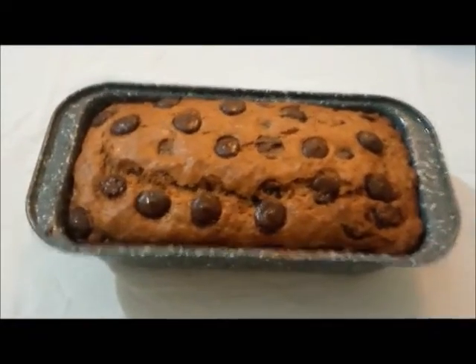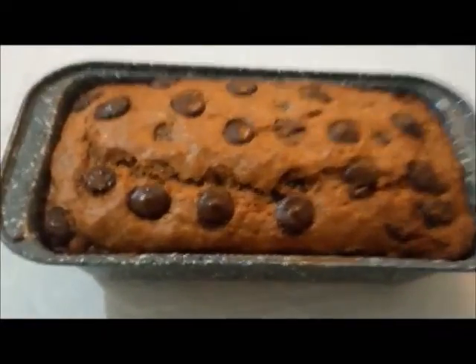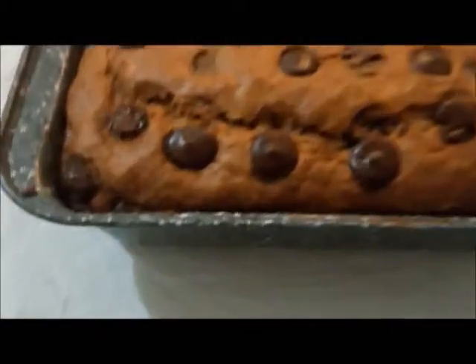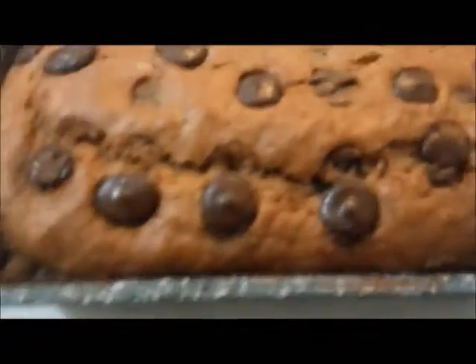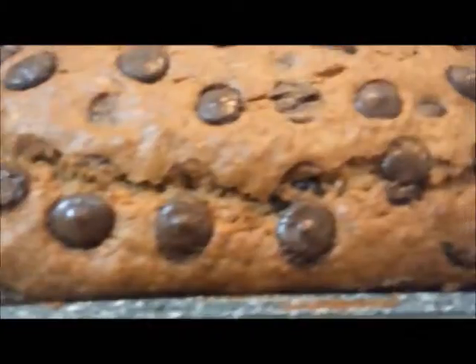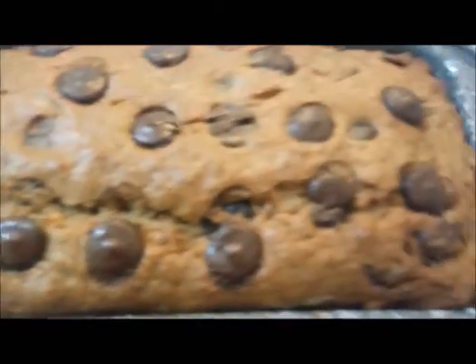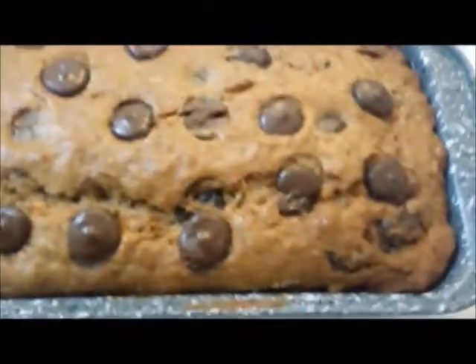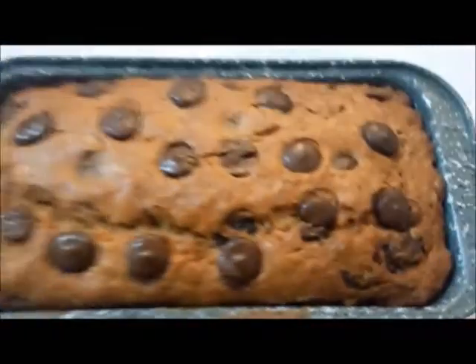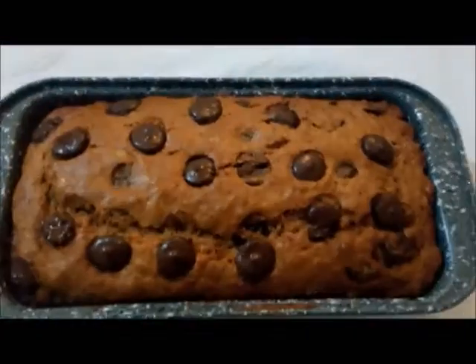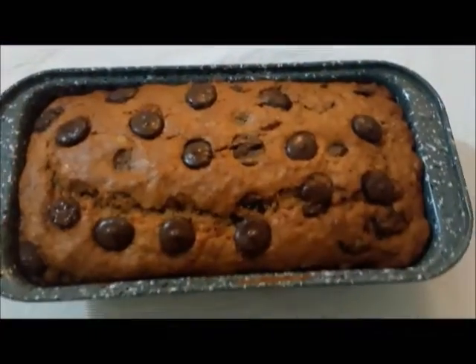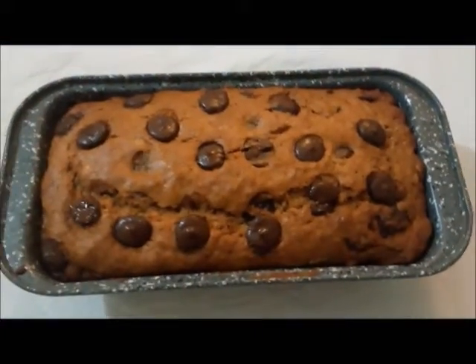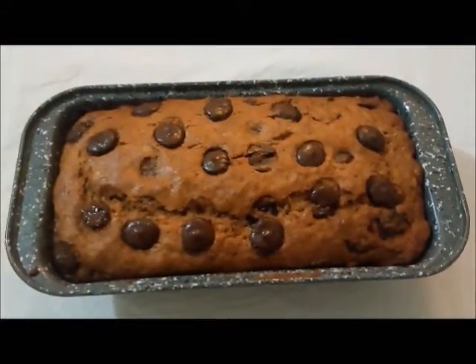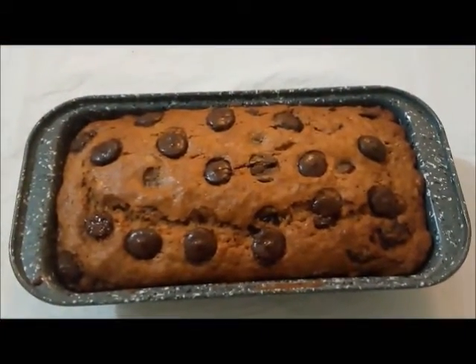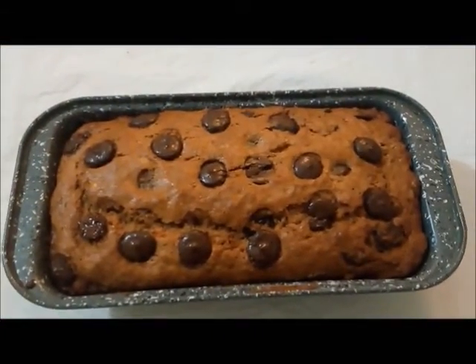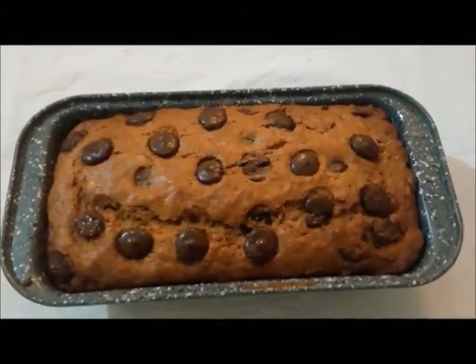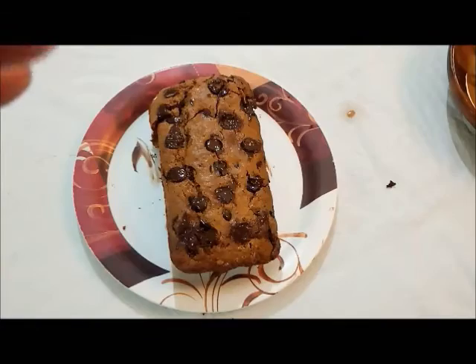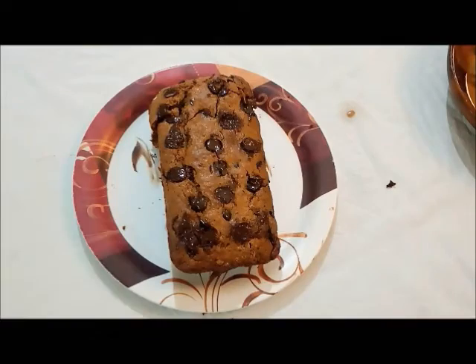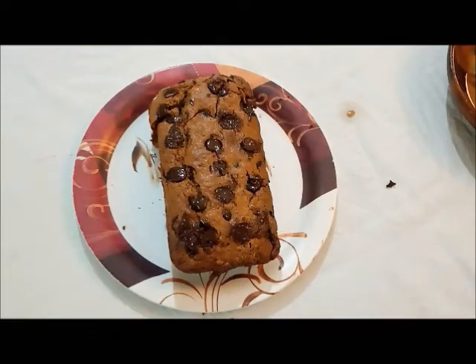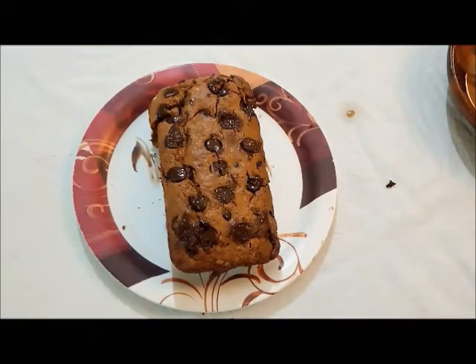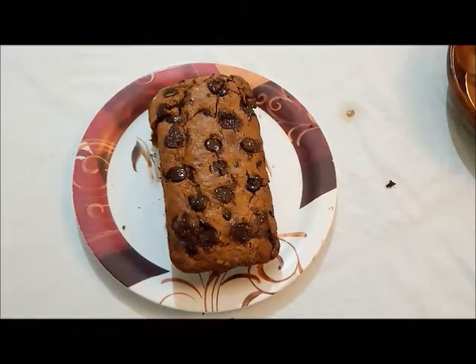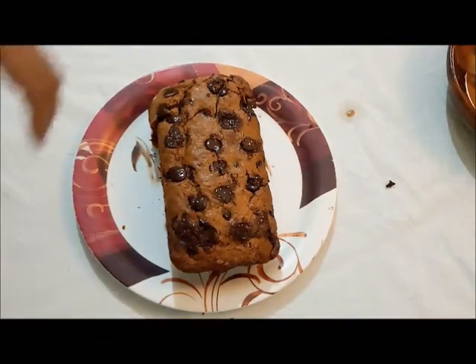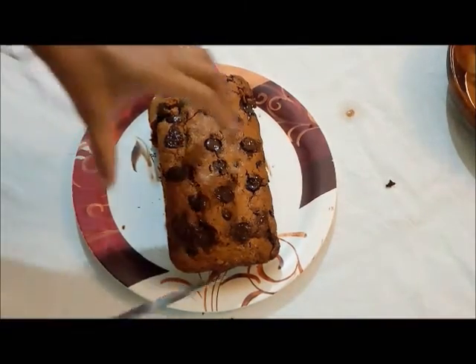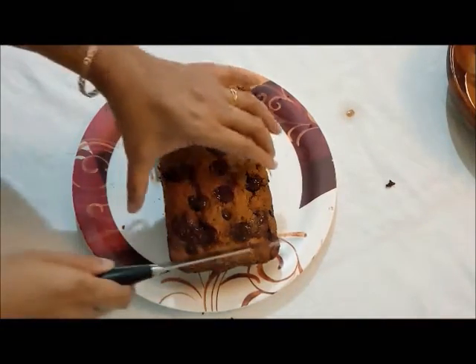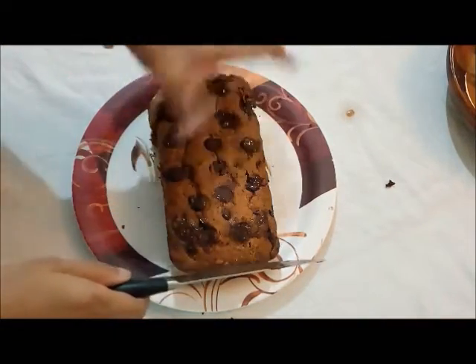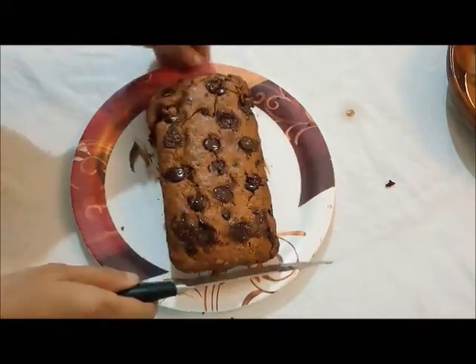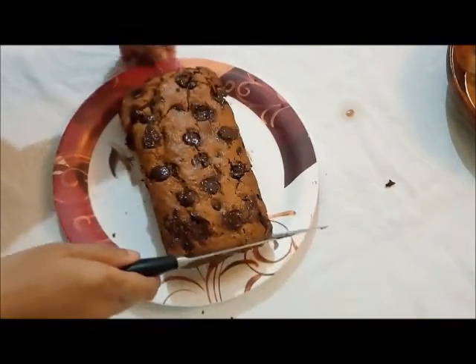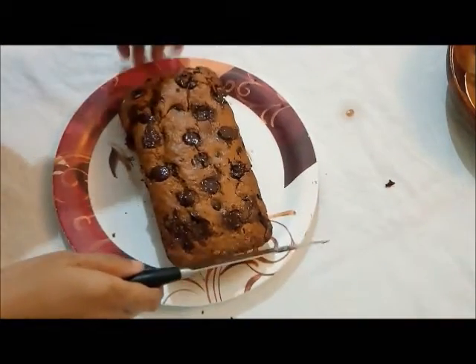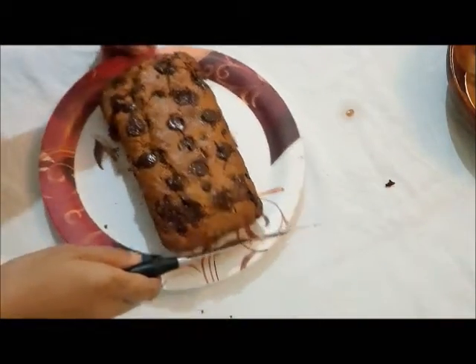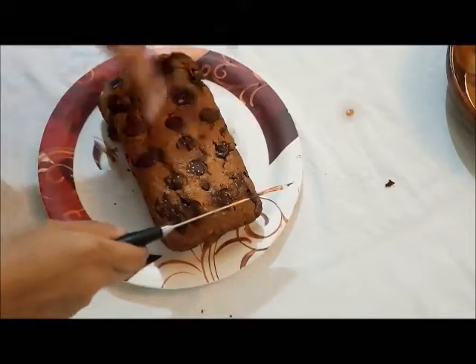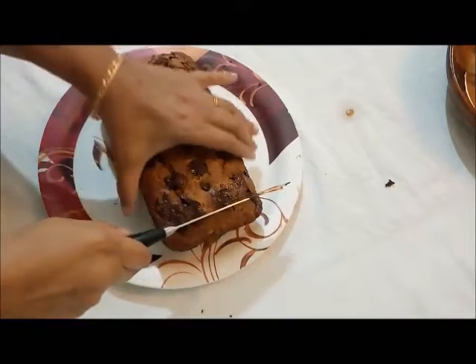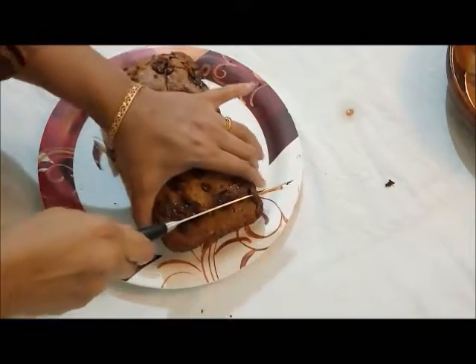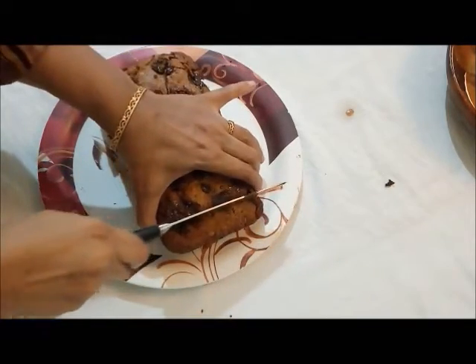I have removed it from the oven — the cake is nicely browned and looks really good. Do try this delicious cake, I am sure you will enjoy it. Thank you, see you in the next video.